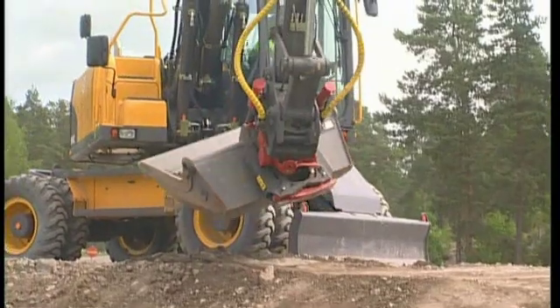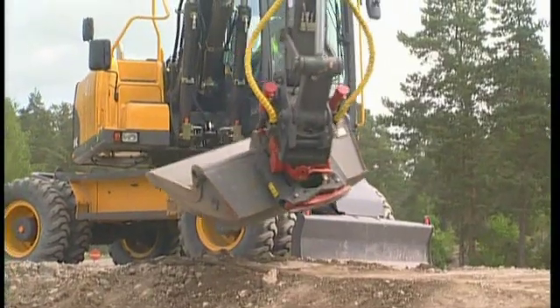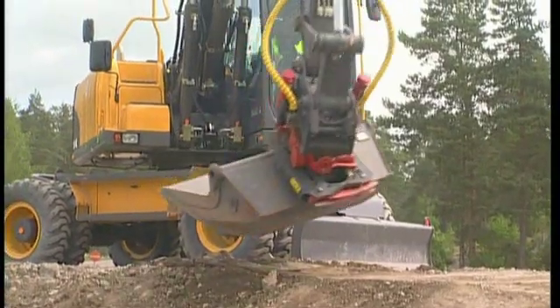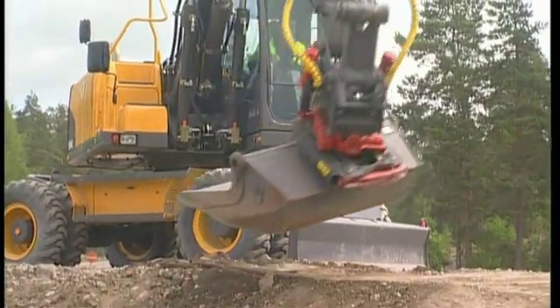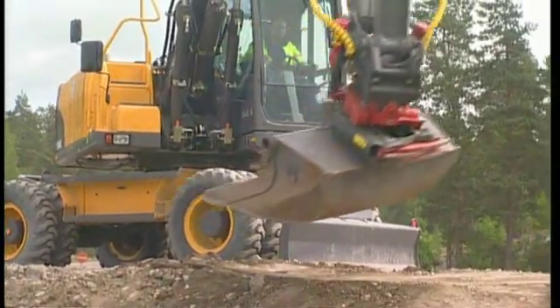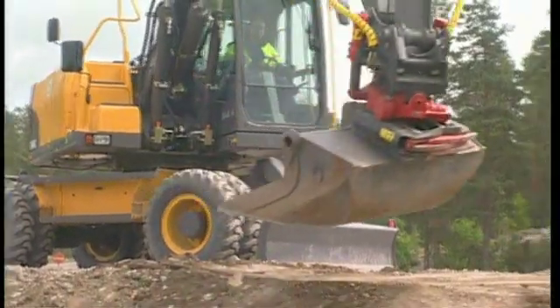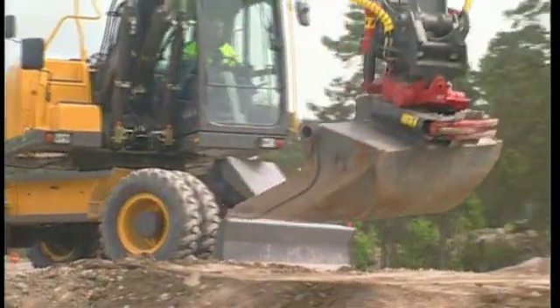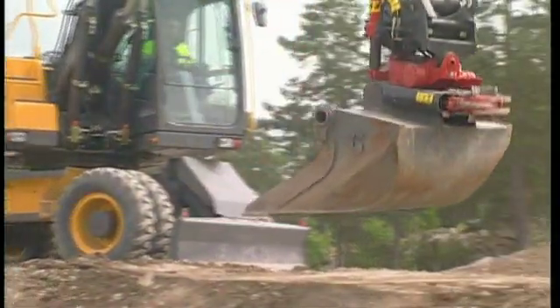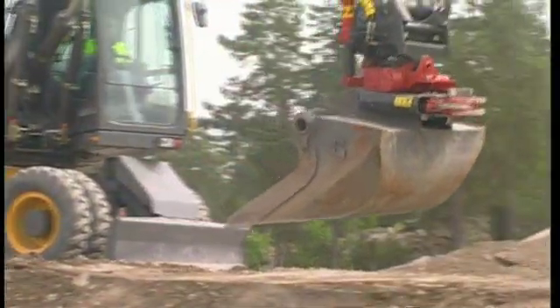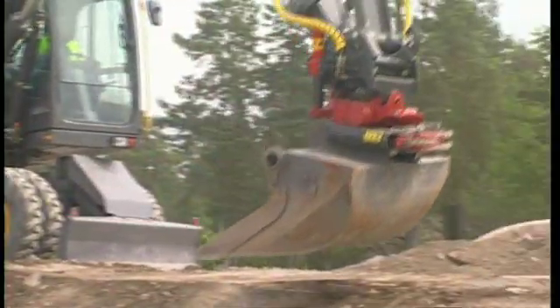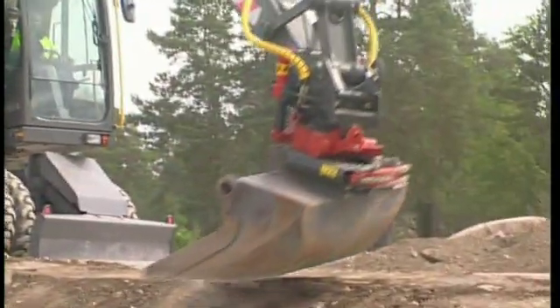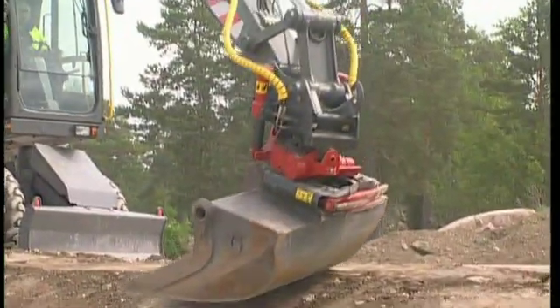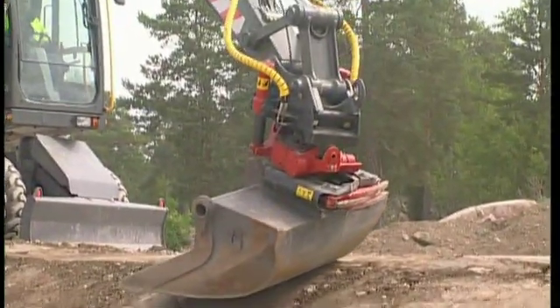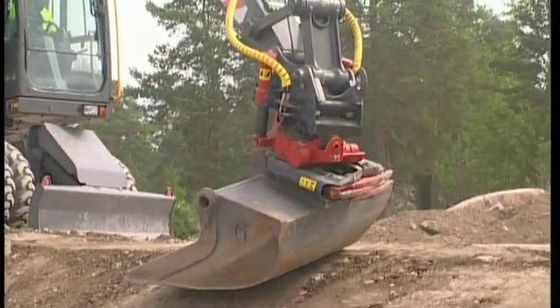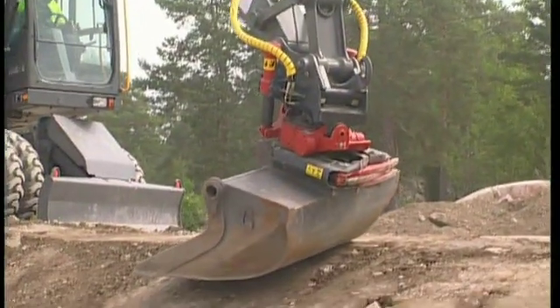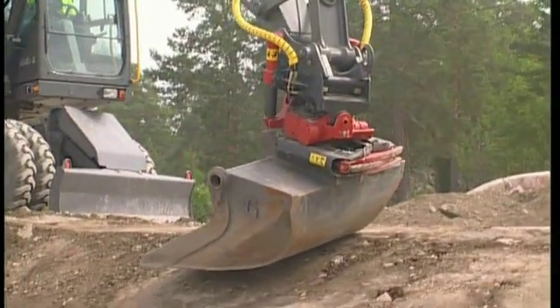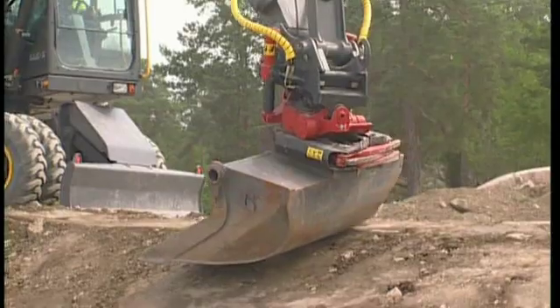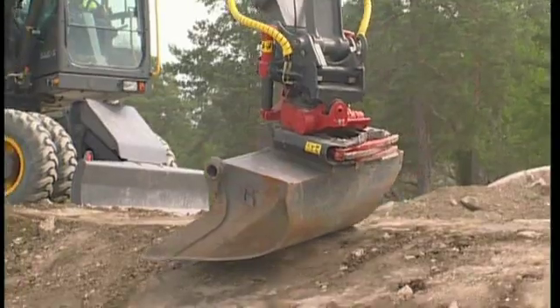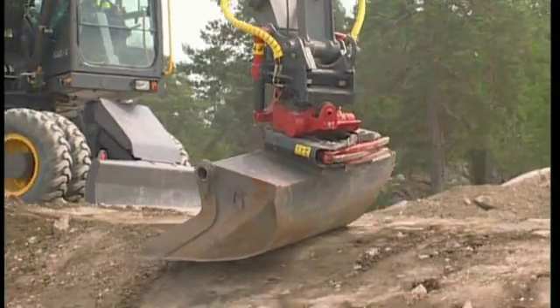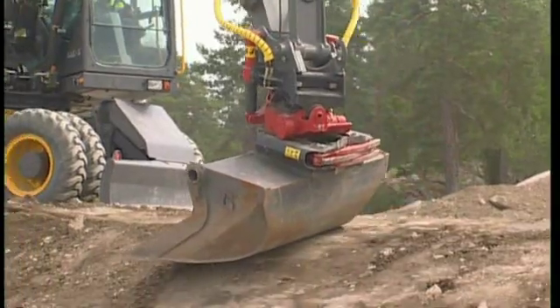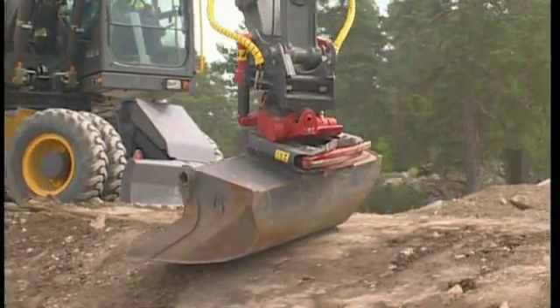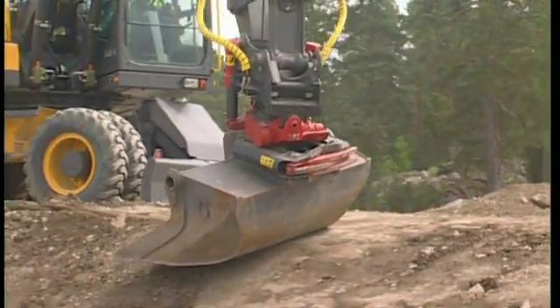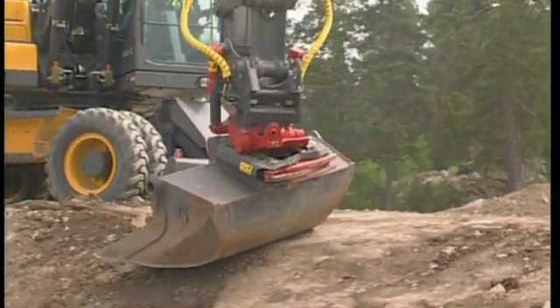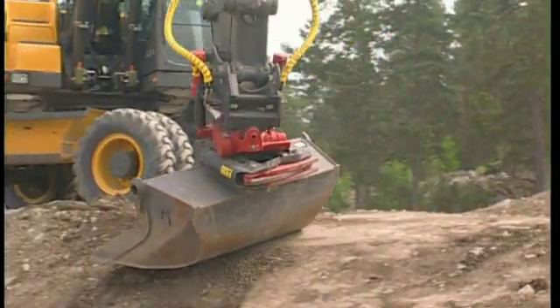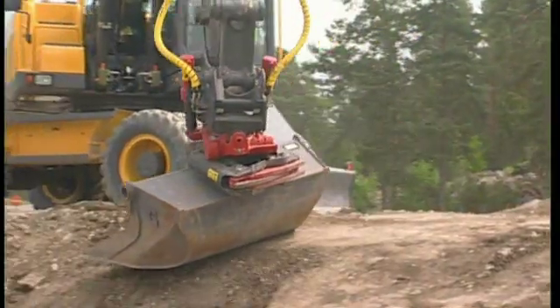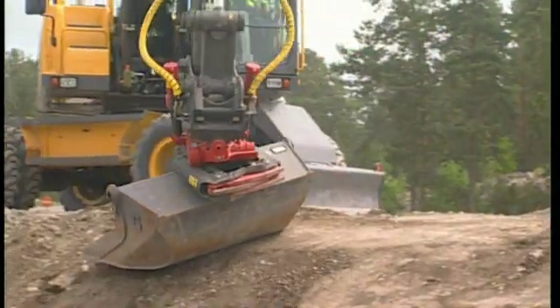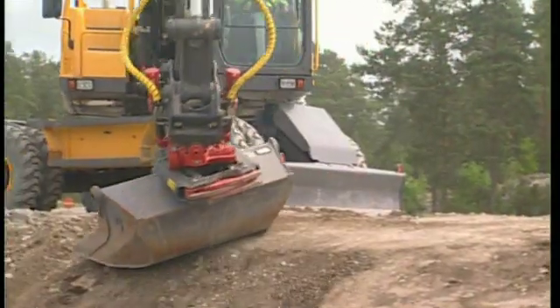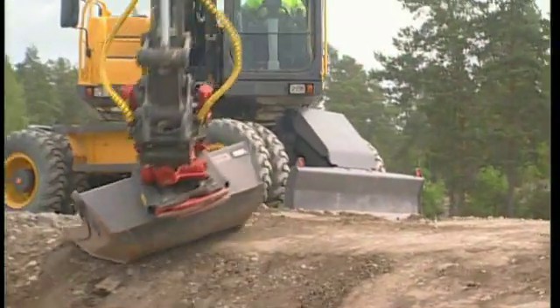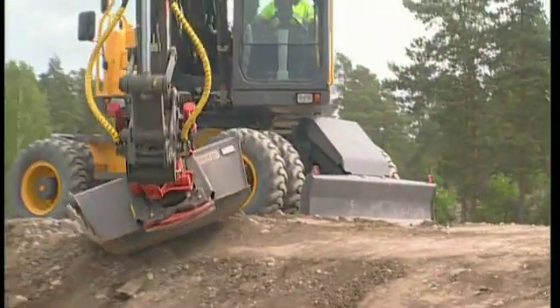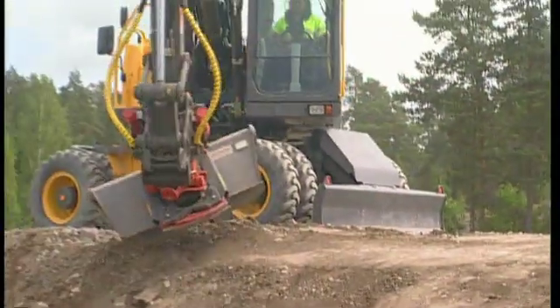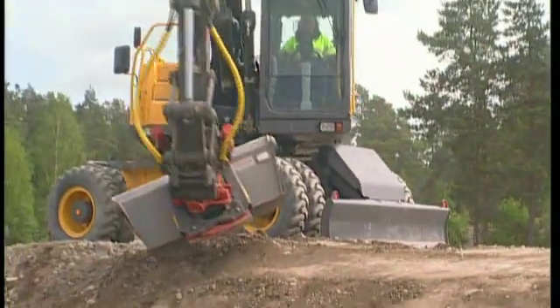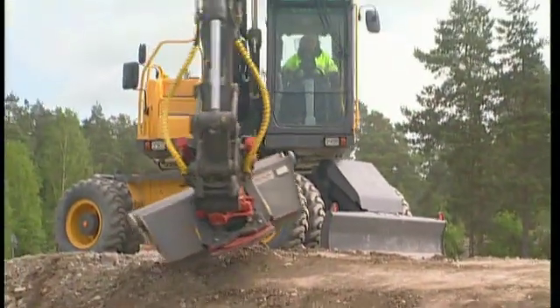If you're used to the machine, you can work with long strokes and at high speed. If you're experienced, you can work fast and still make a good surface.